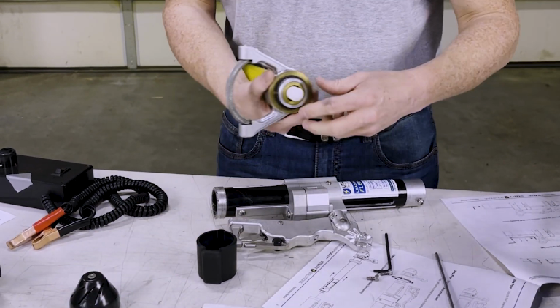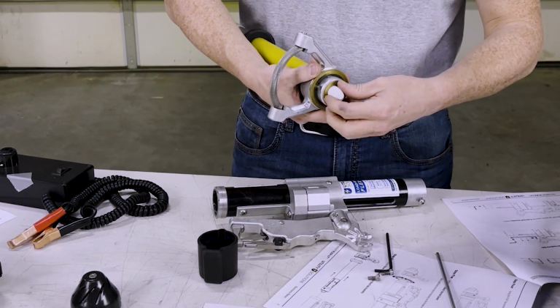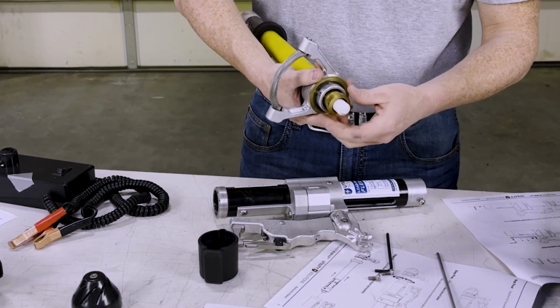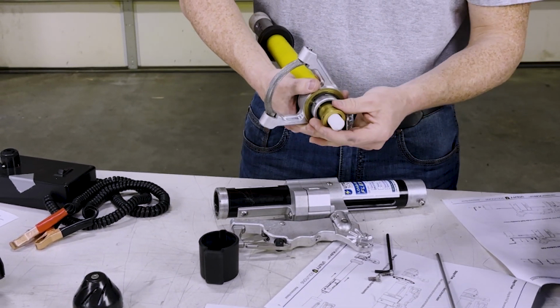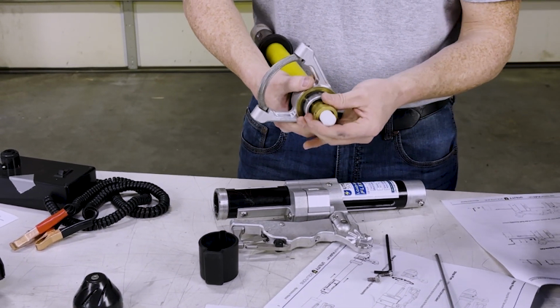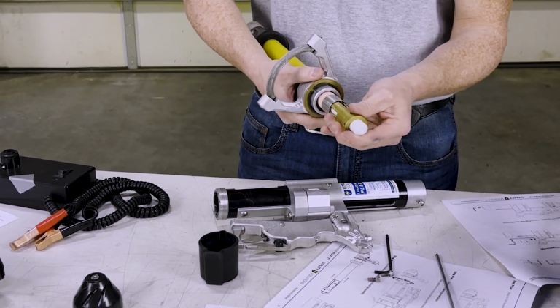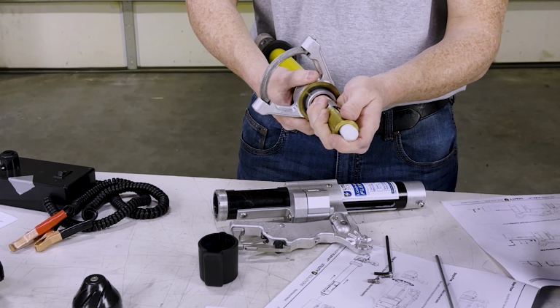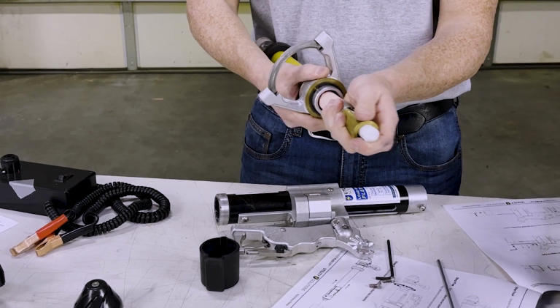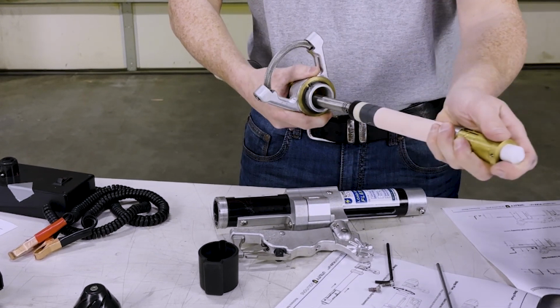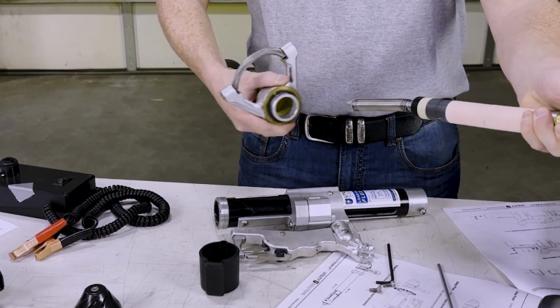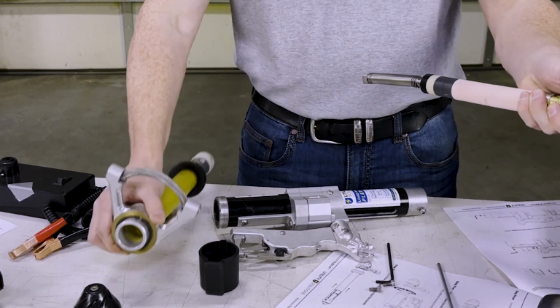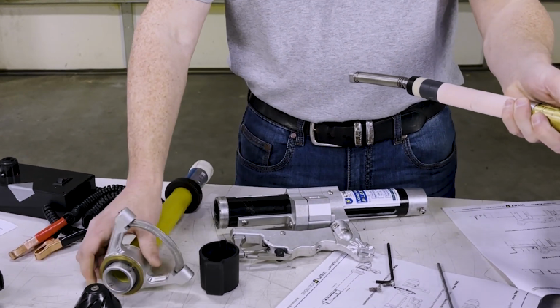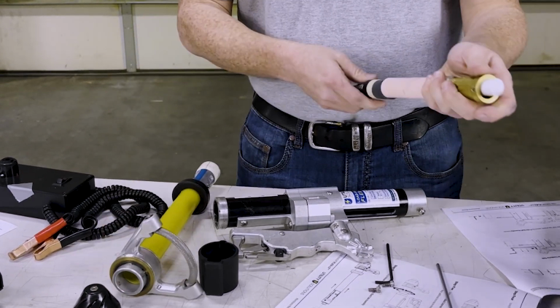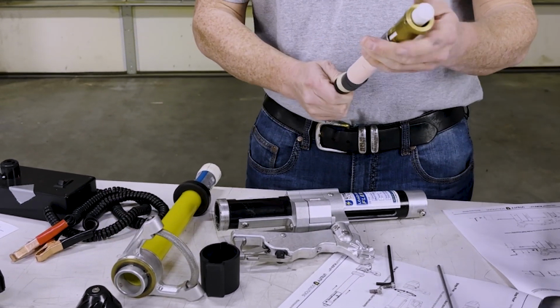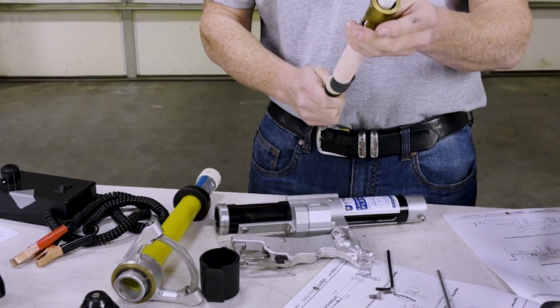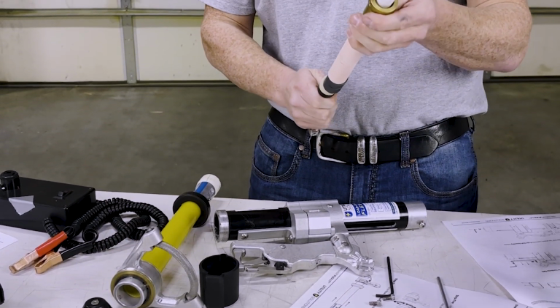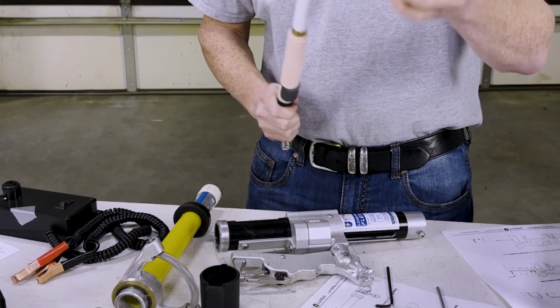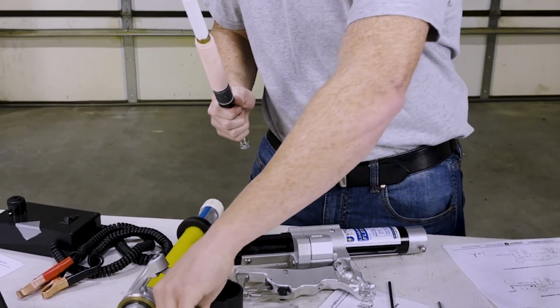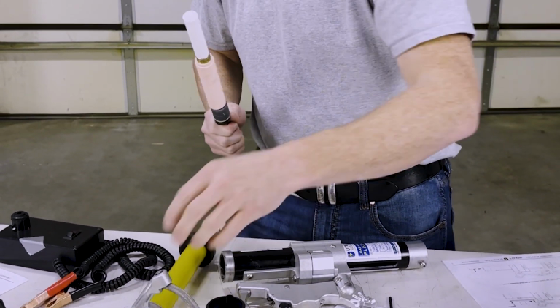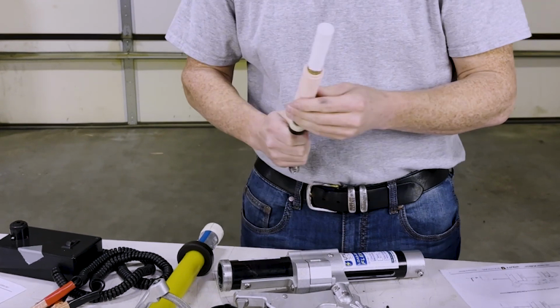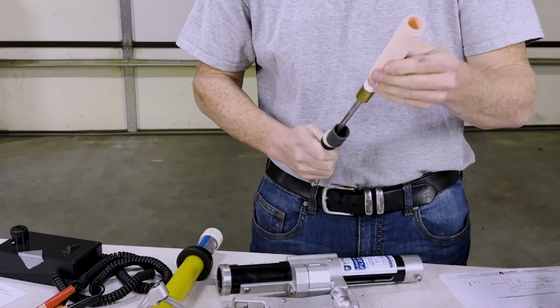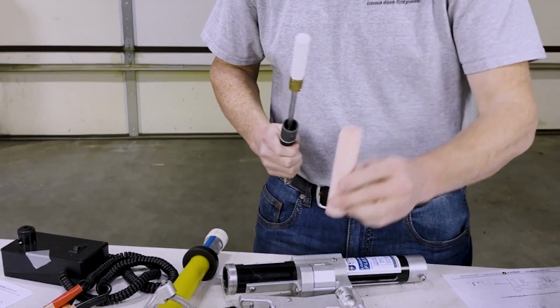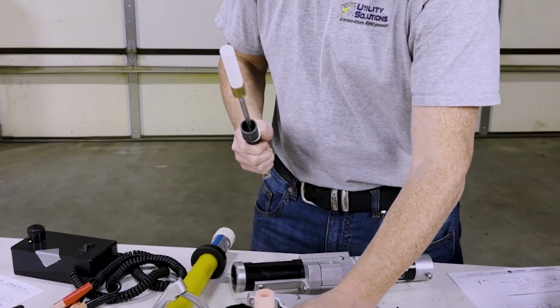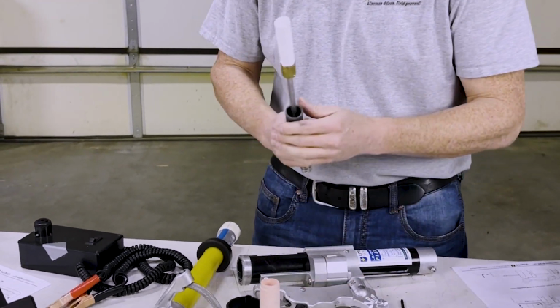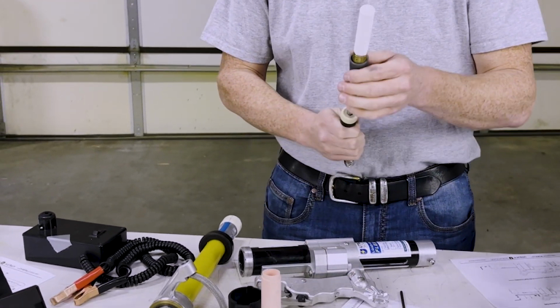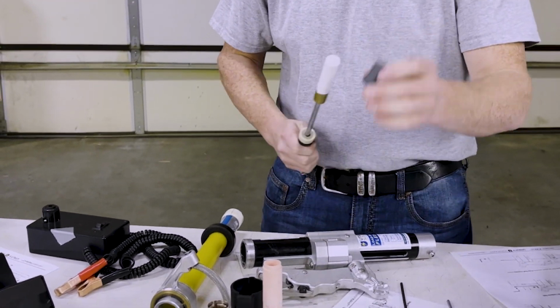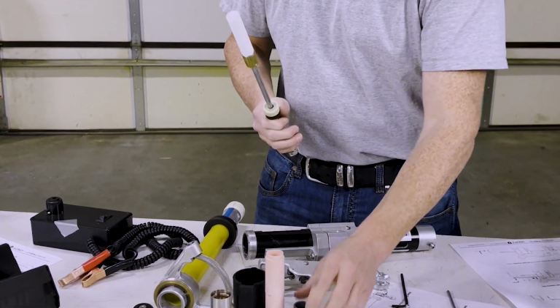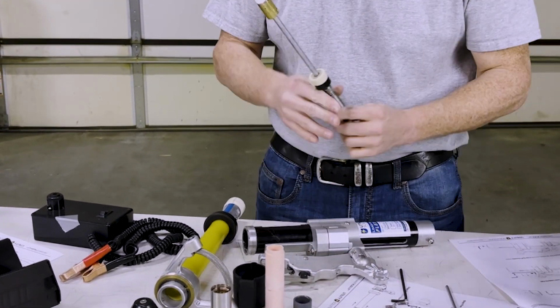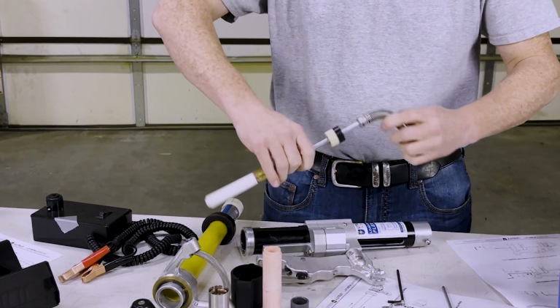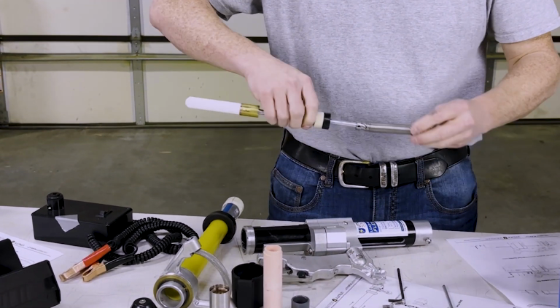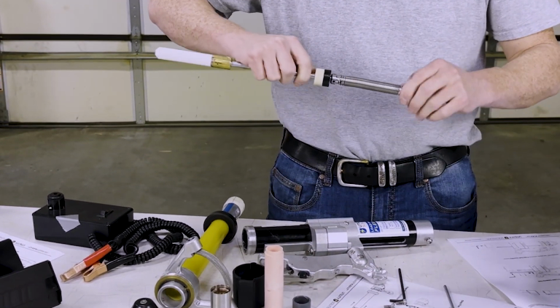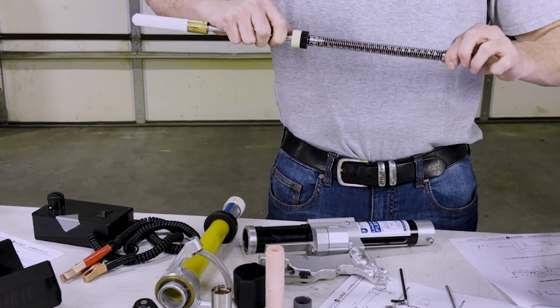Pull the probe shaft from the yellow tube assembly. Now you can inspect the probe shaft assembly.